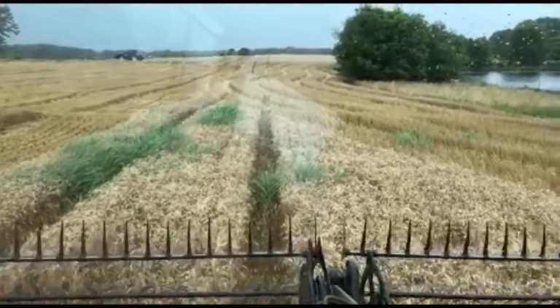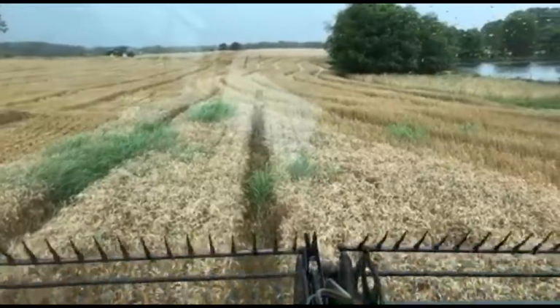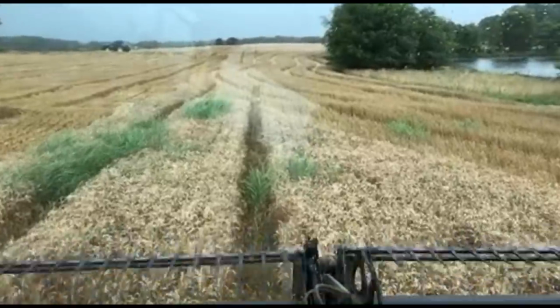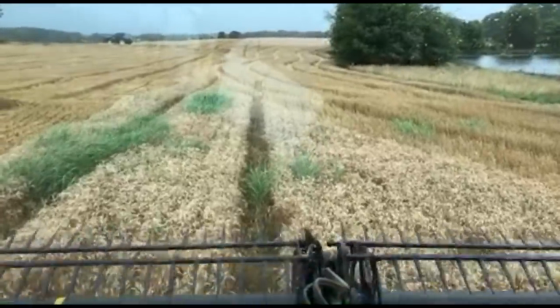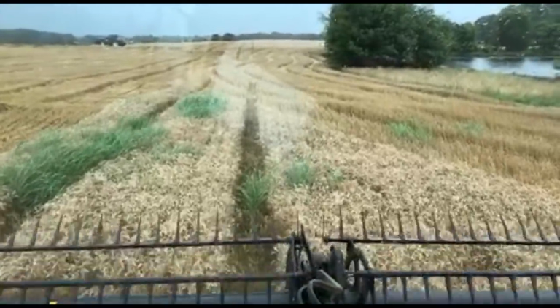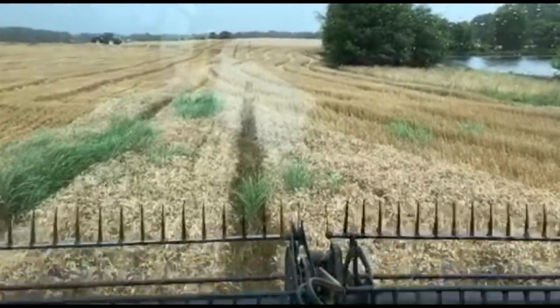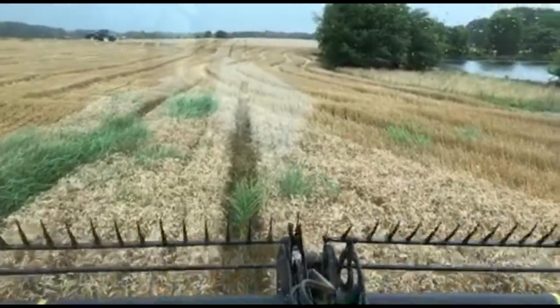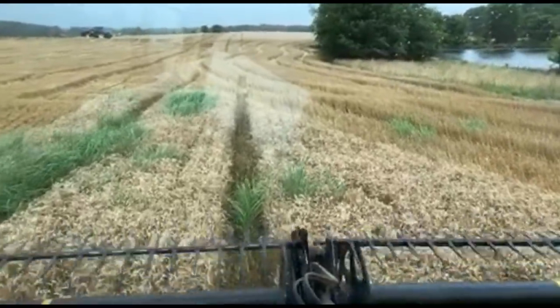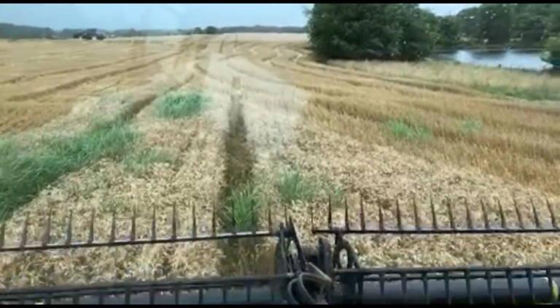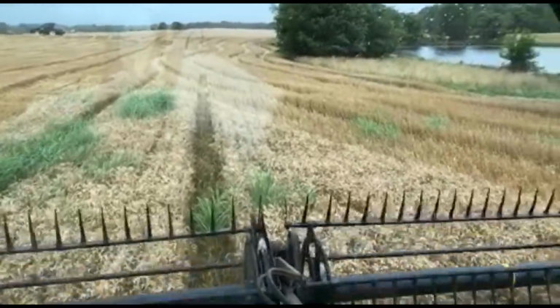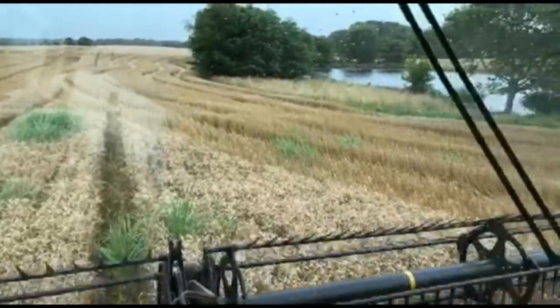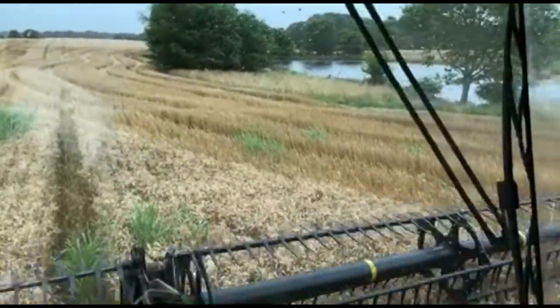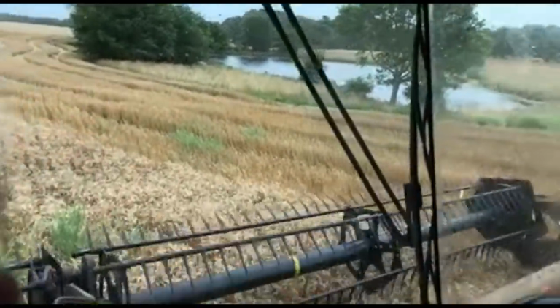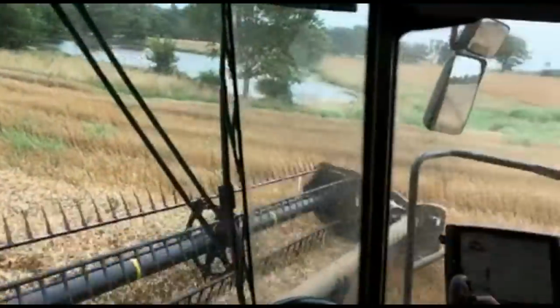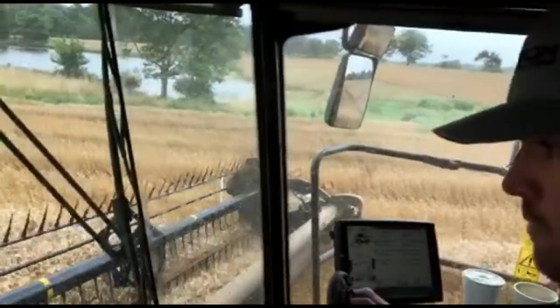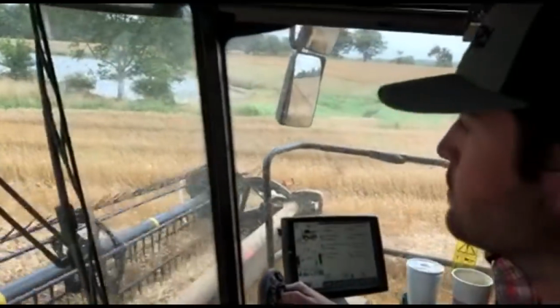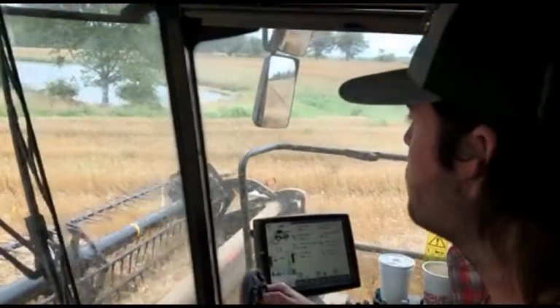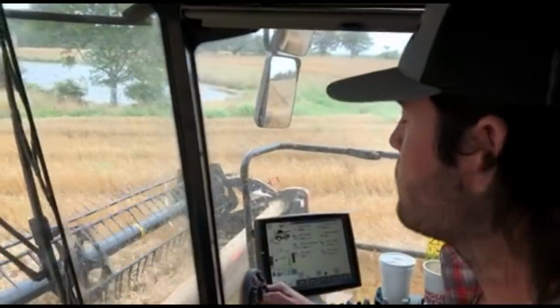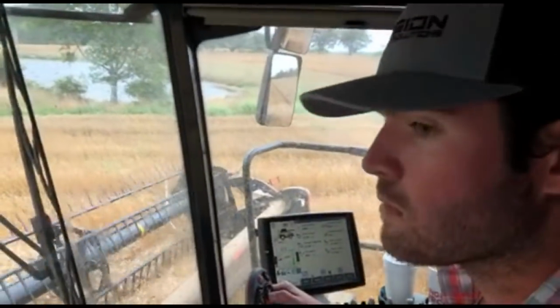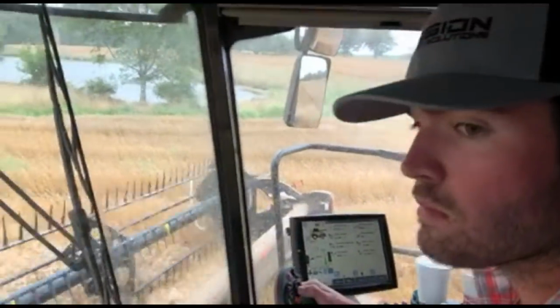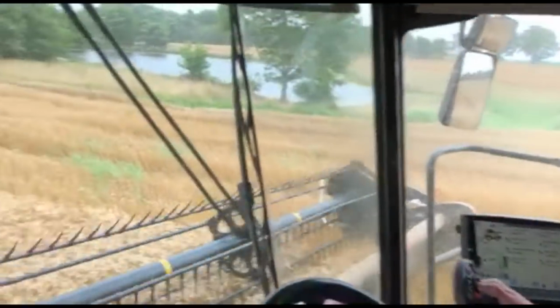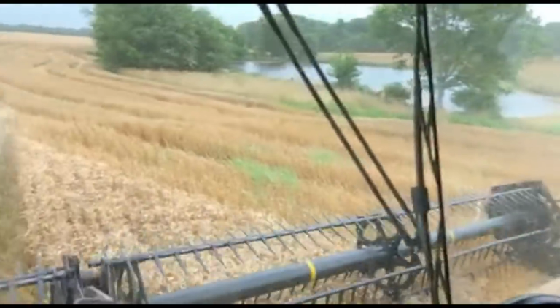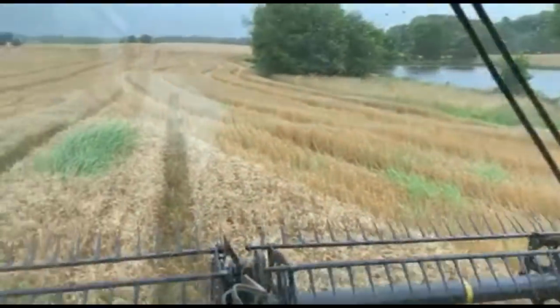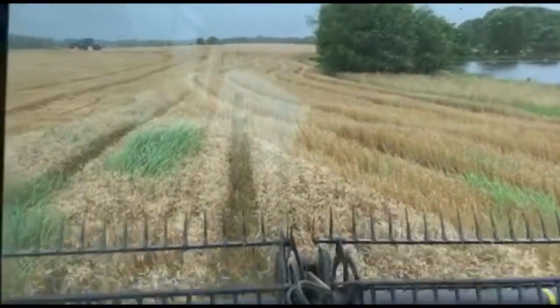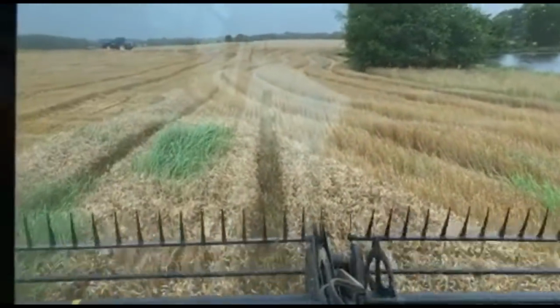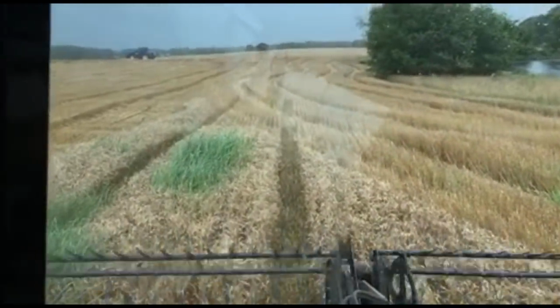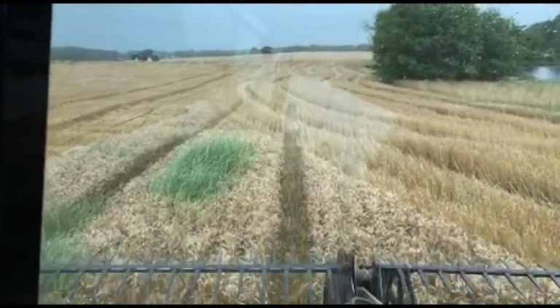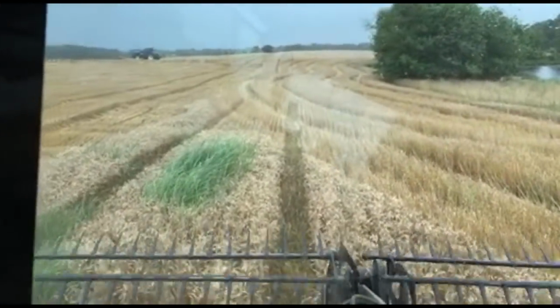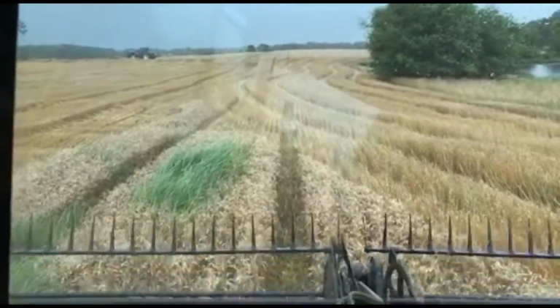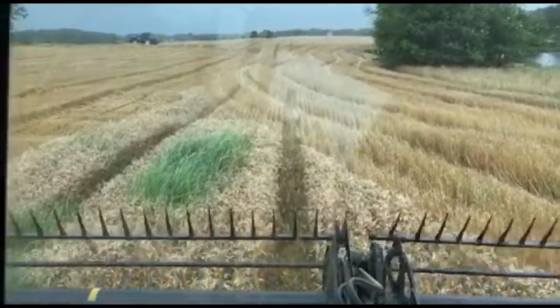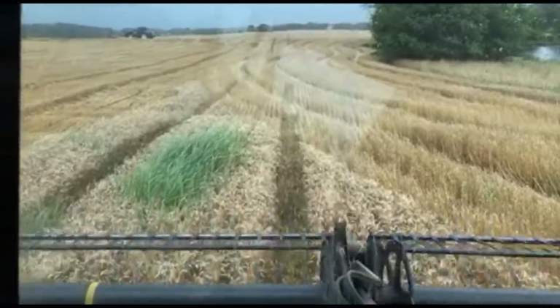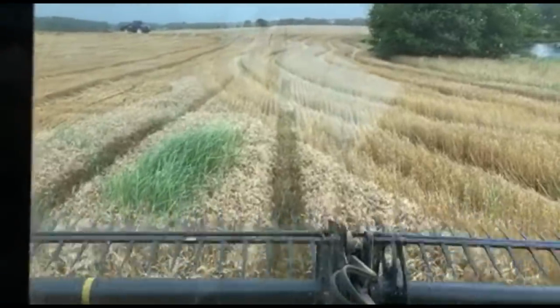I am not driving. We've got CJ here — he's driving. This is his family's farm. And I've got an interview coming up with CJ.